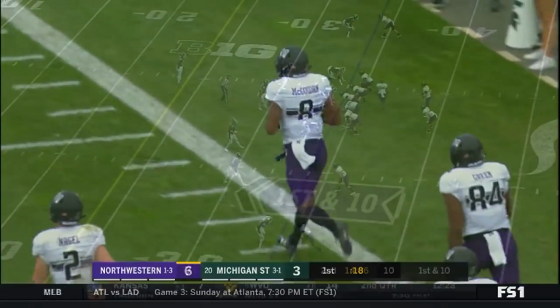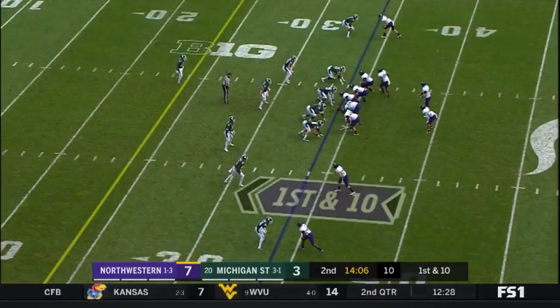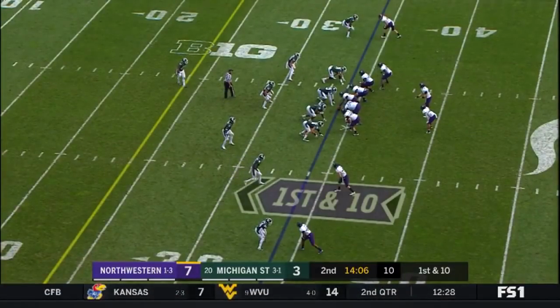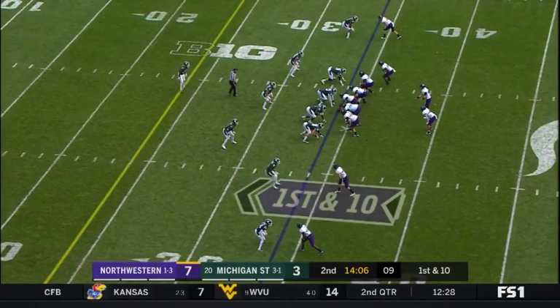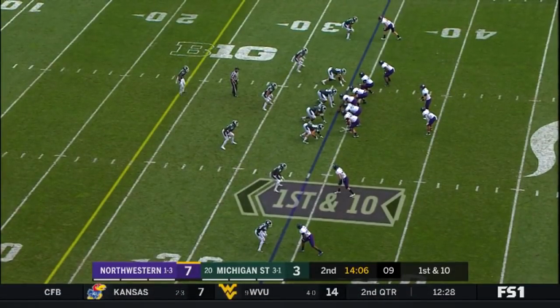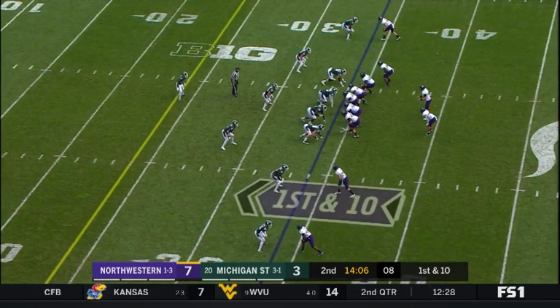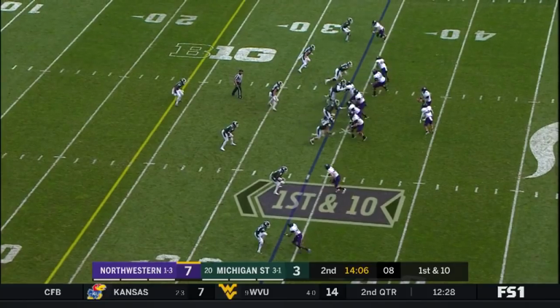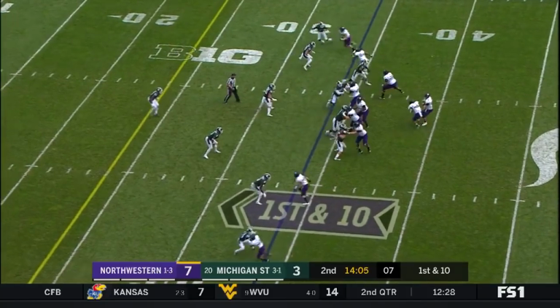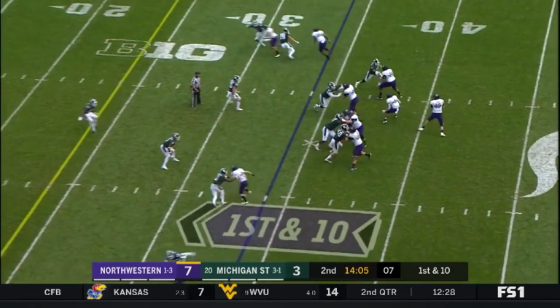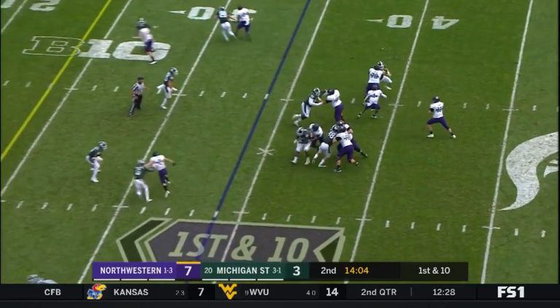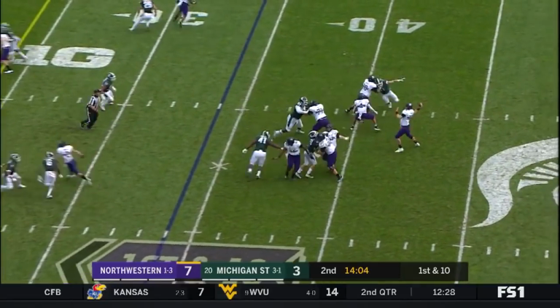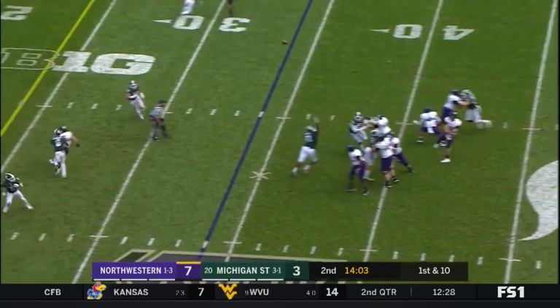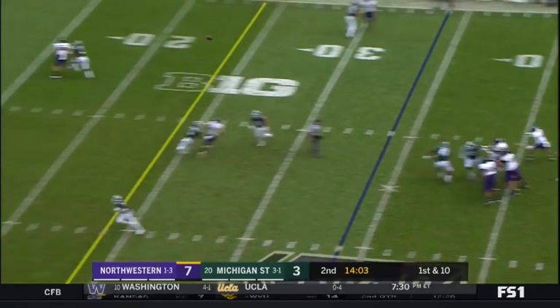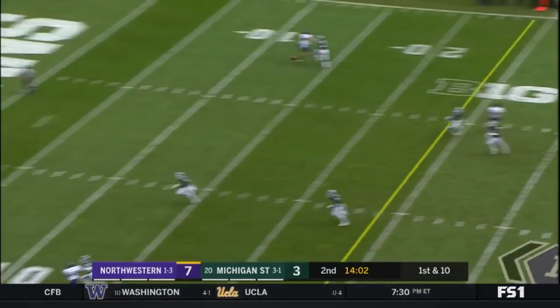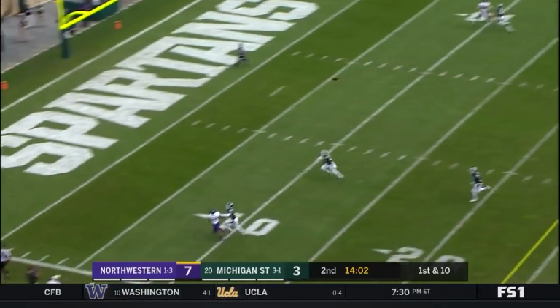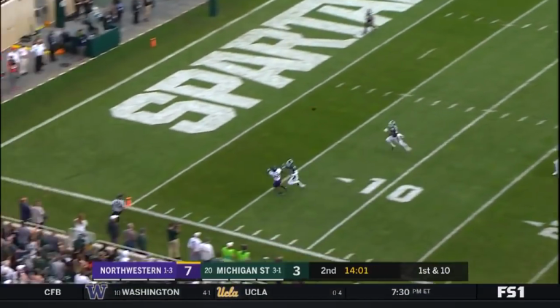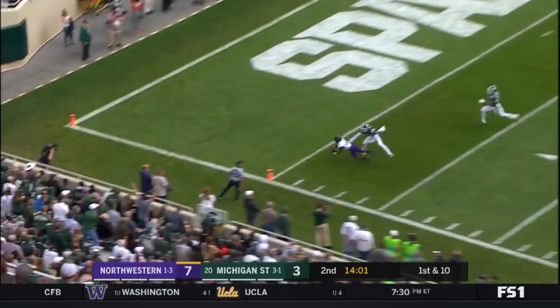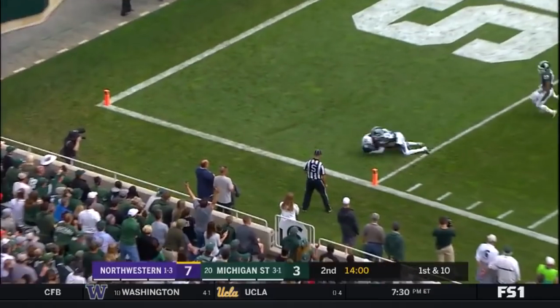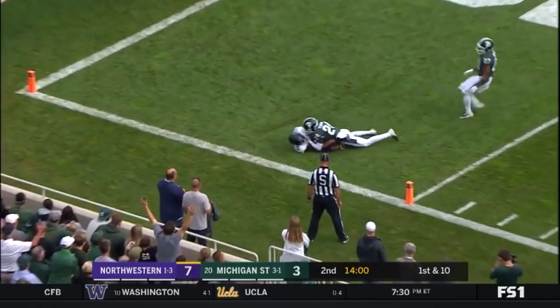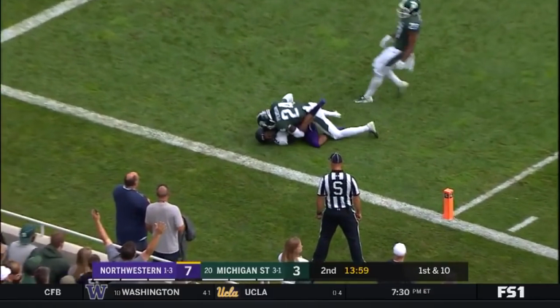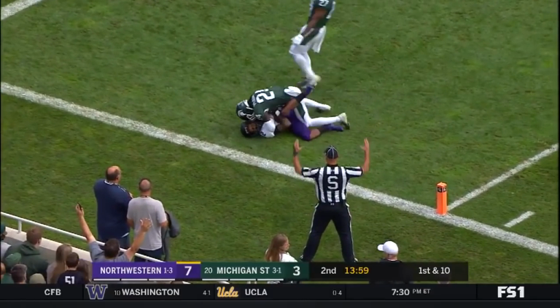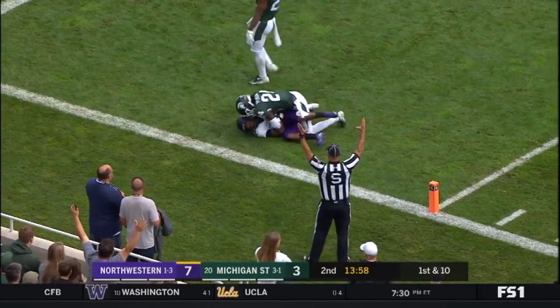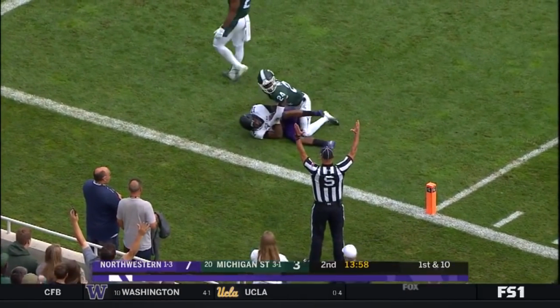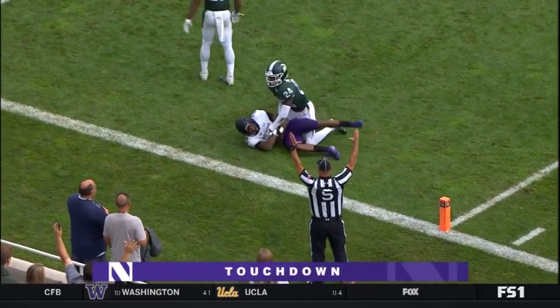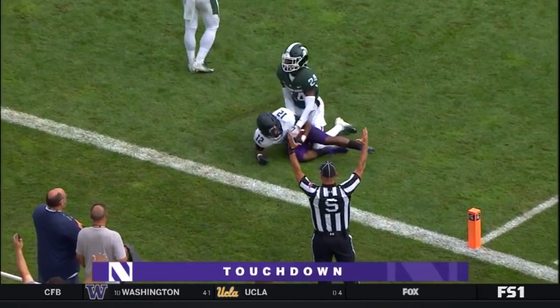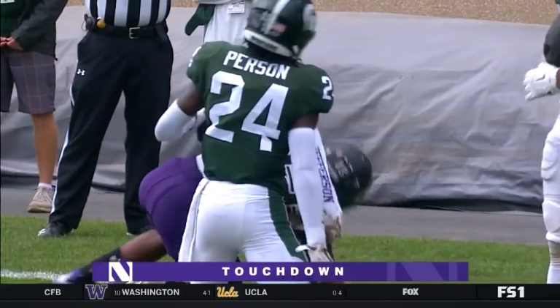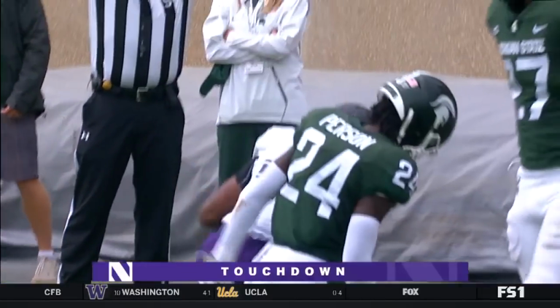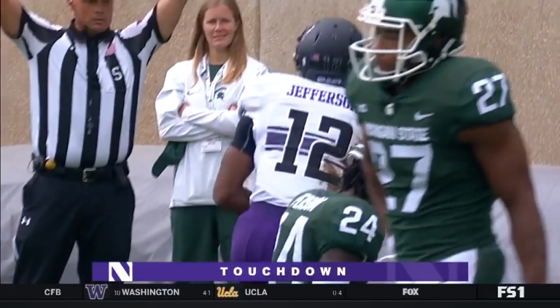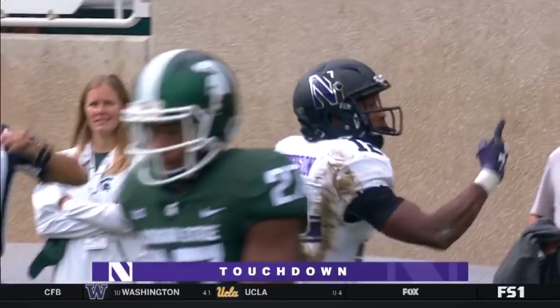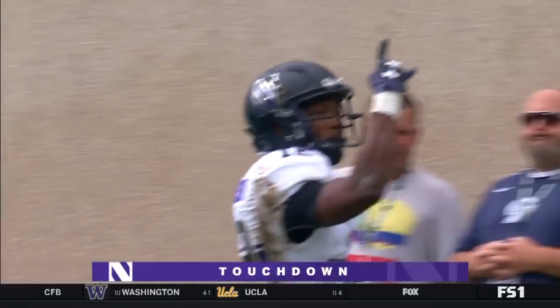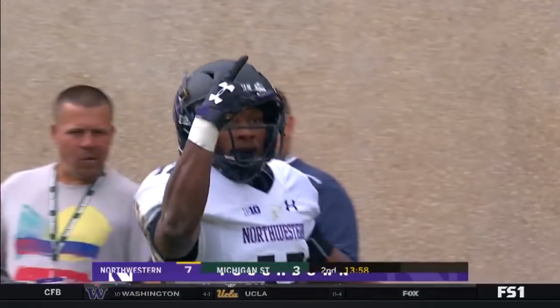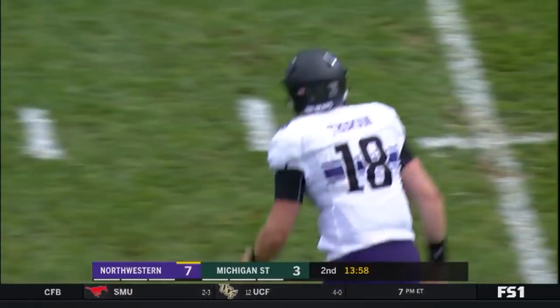From the 34, it's first down. That's the first accepted penalty of the game. Thorson looping it for Jefferson. He's got it — it is a touchdown! Touchdown, Ohio State.